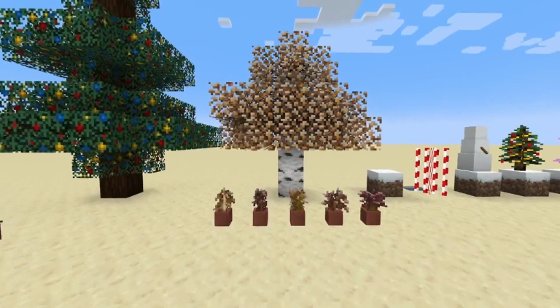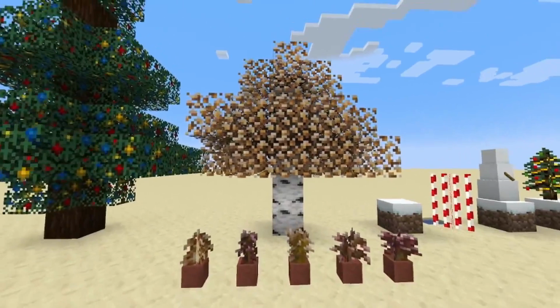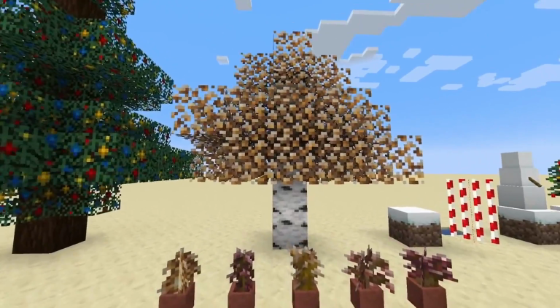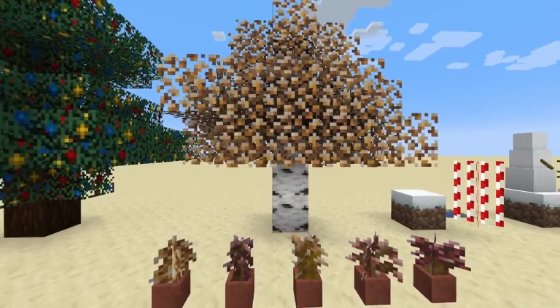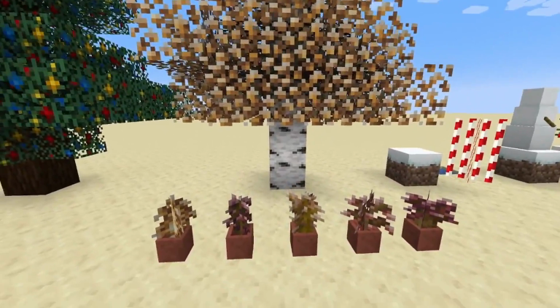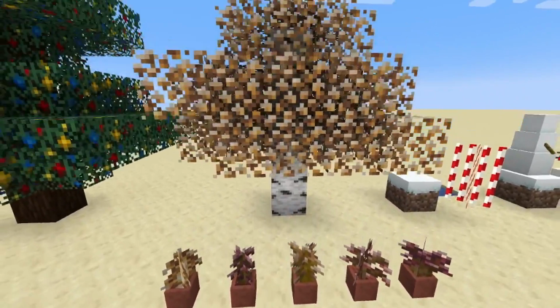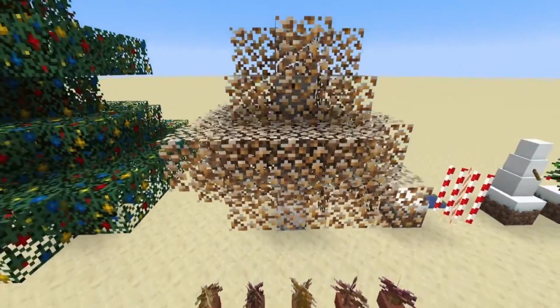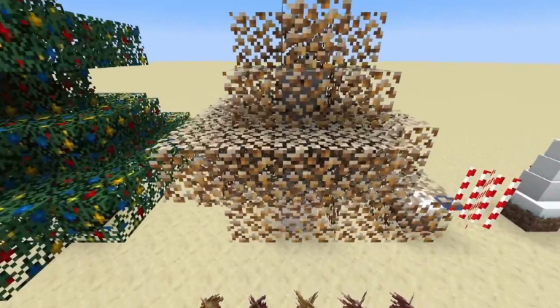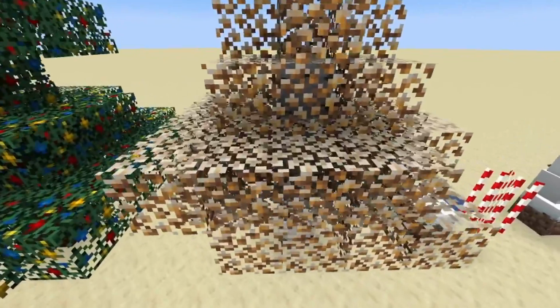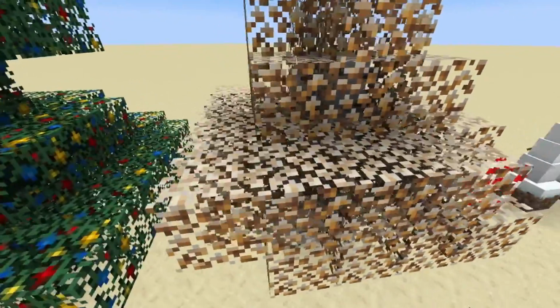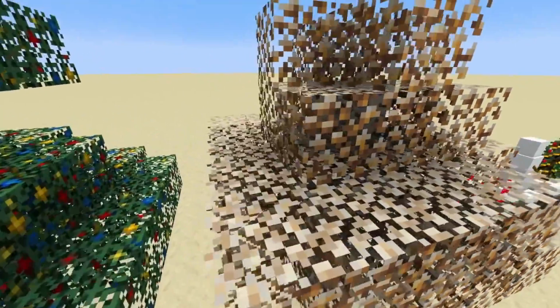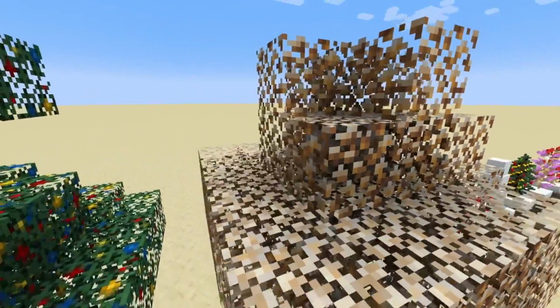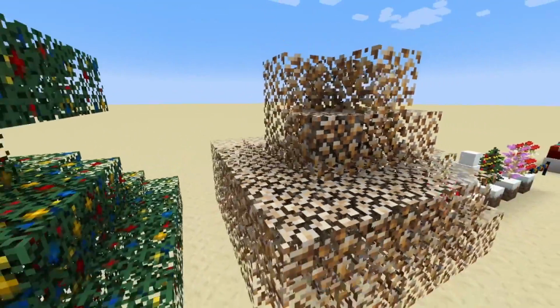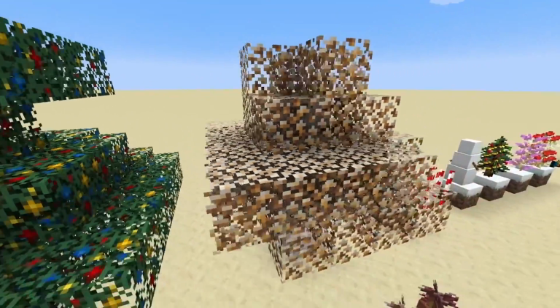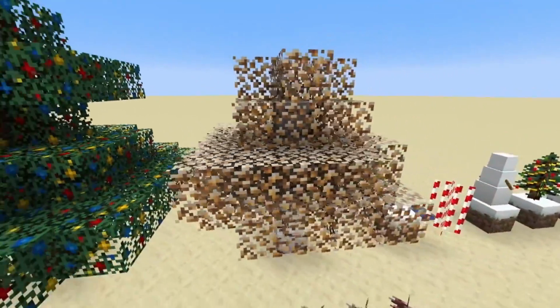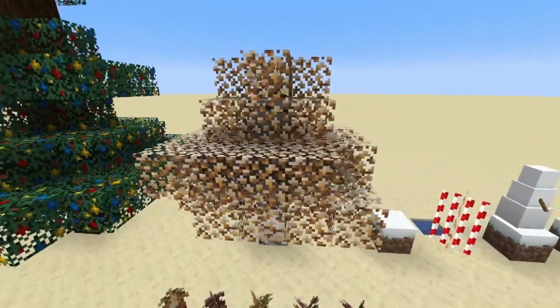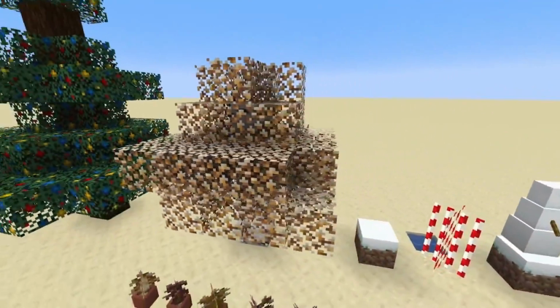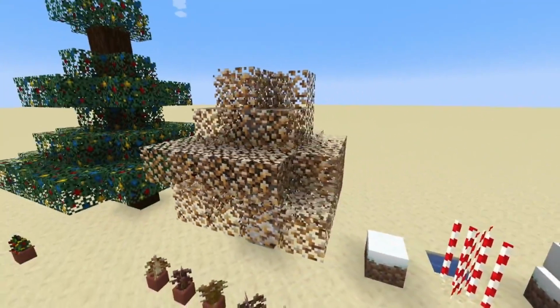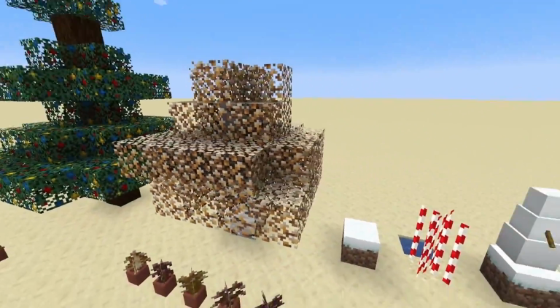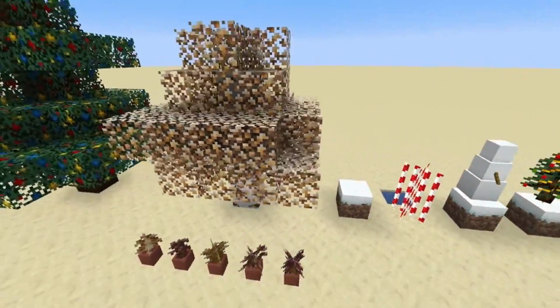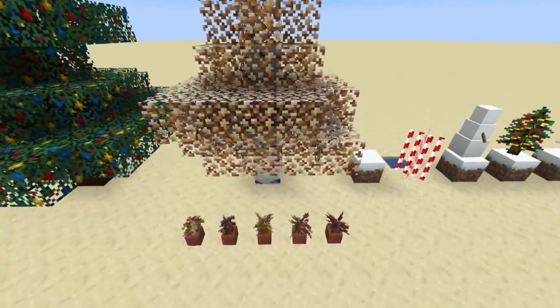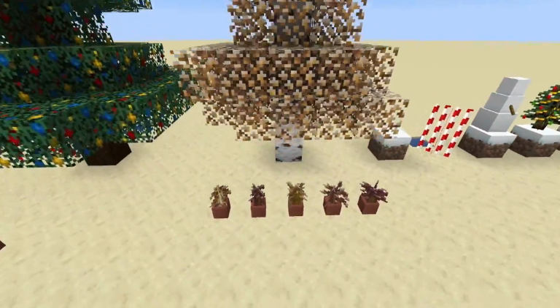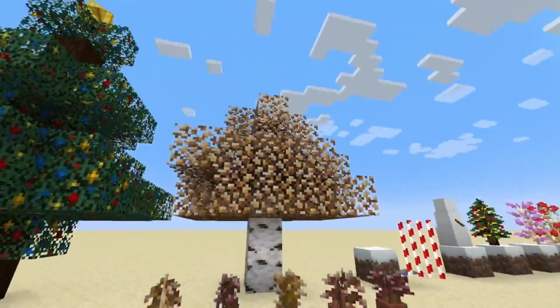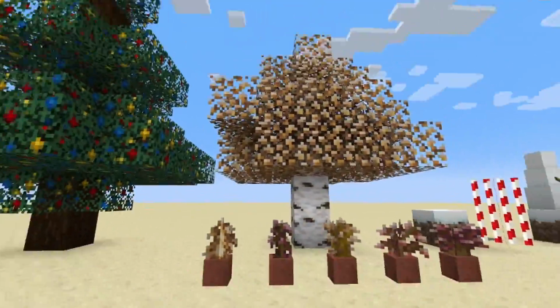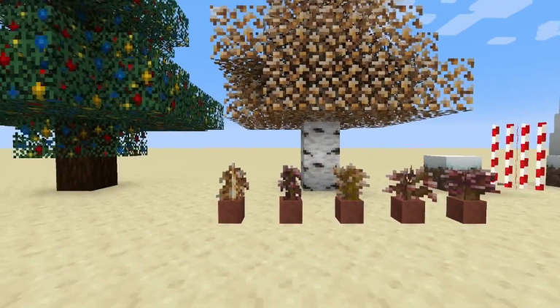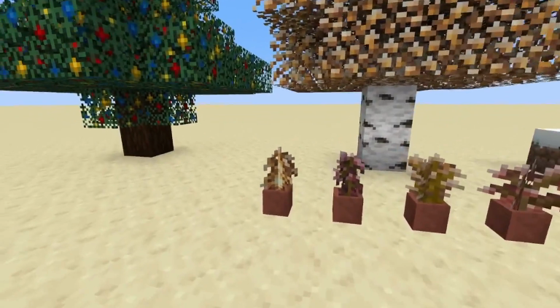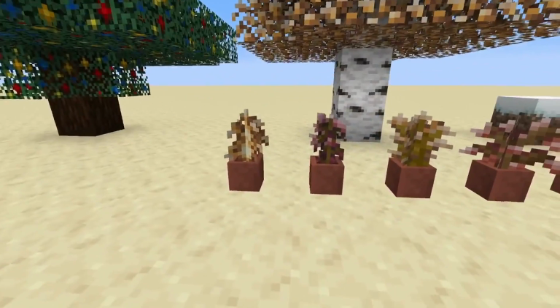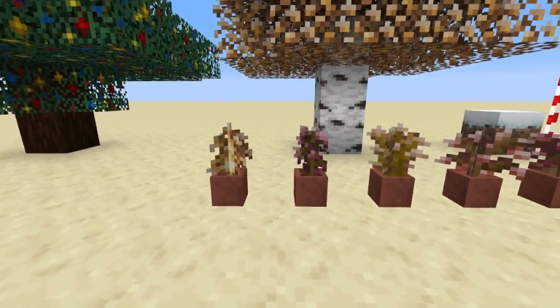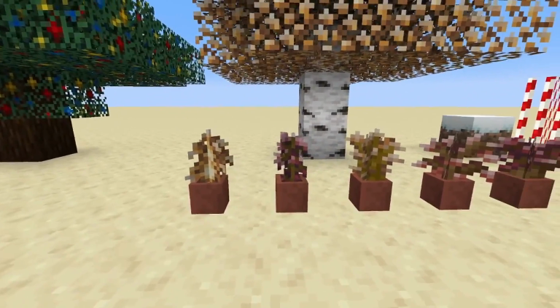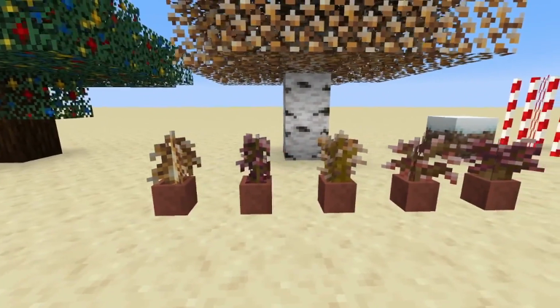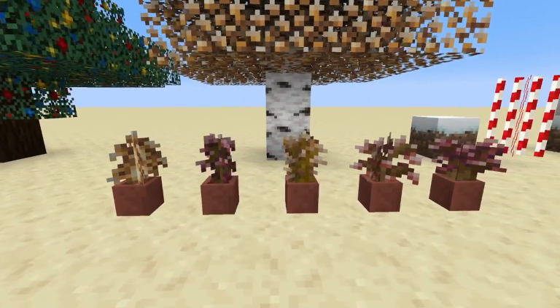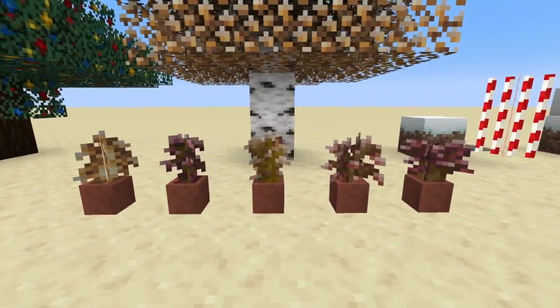The other trees look normal, except for the fact that they have frost on them. This is a birch tree, but all of the trees look very similar to this. Here are all of them in their pots.